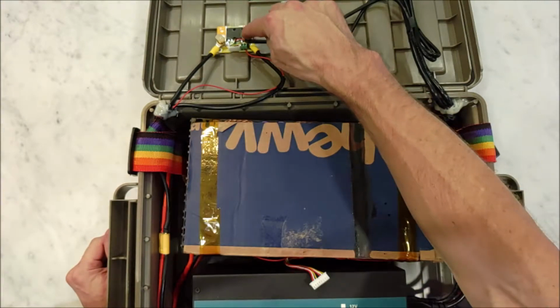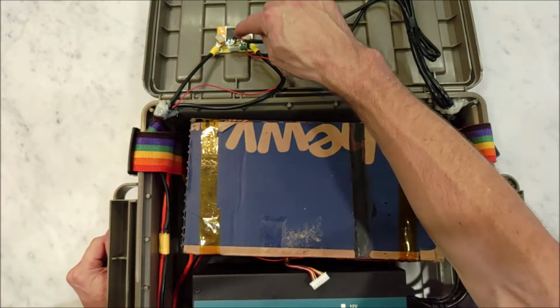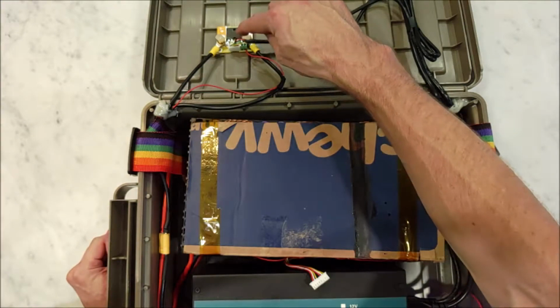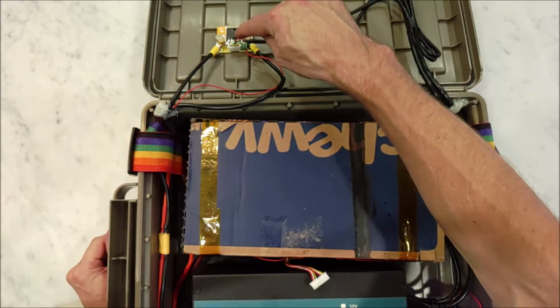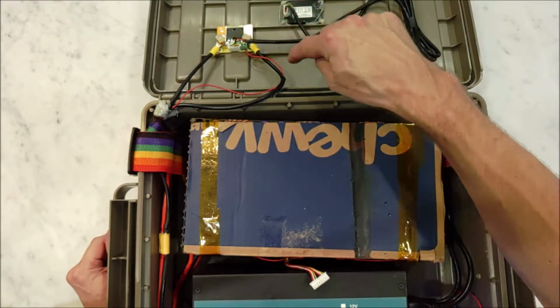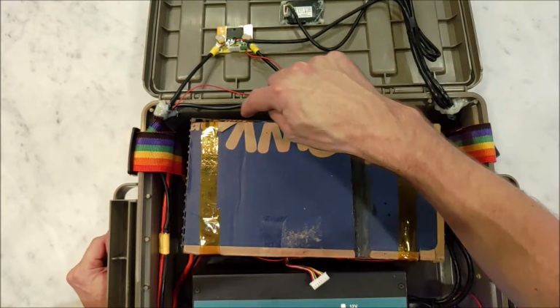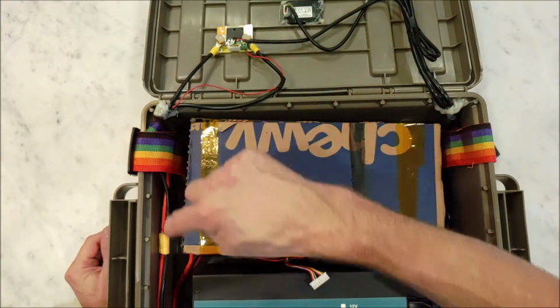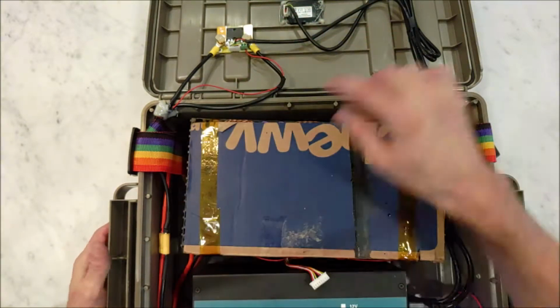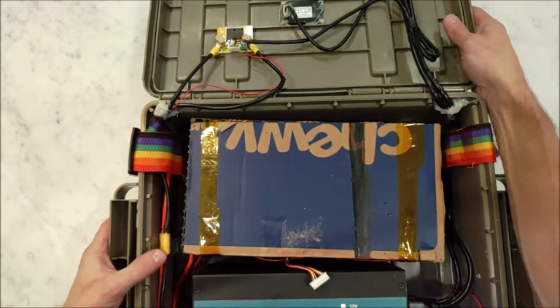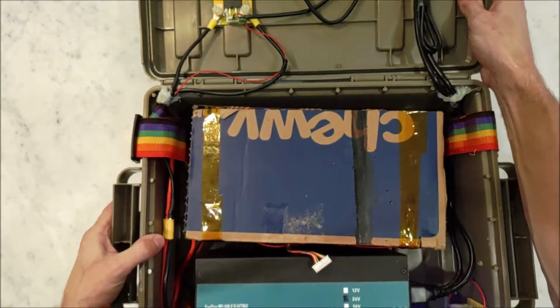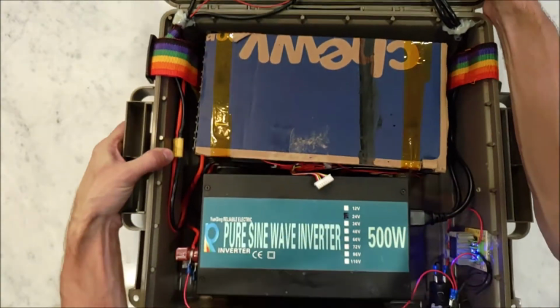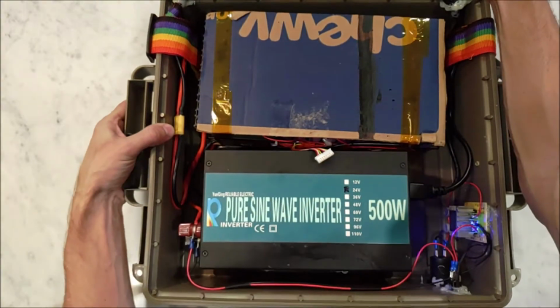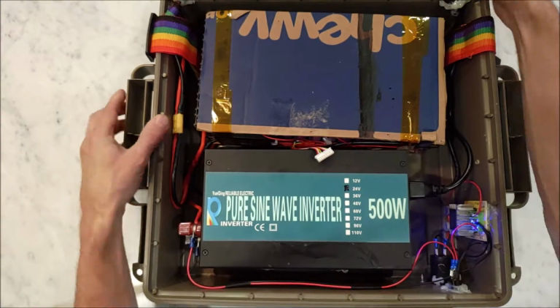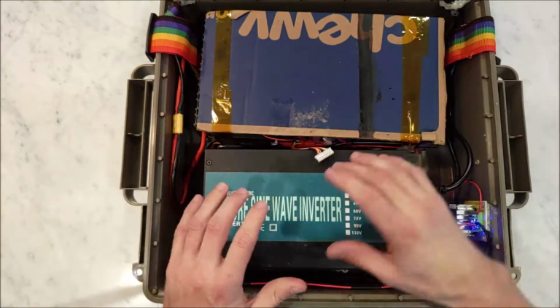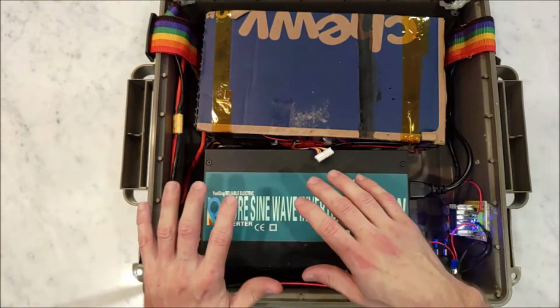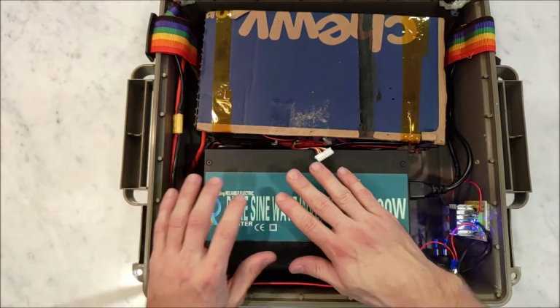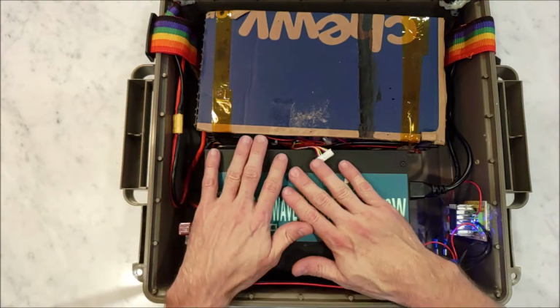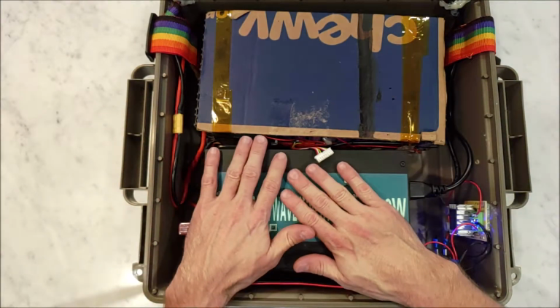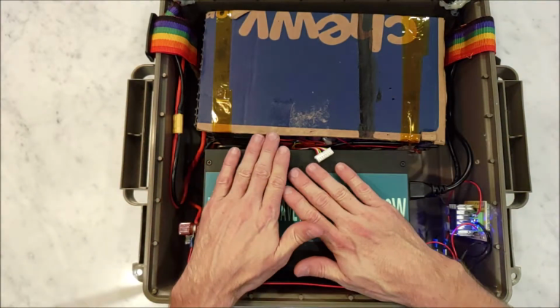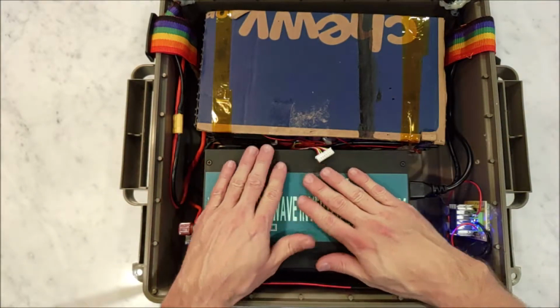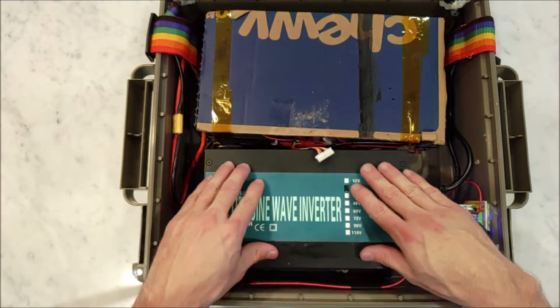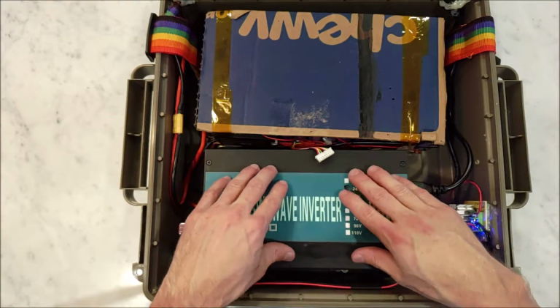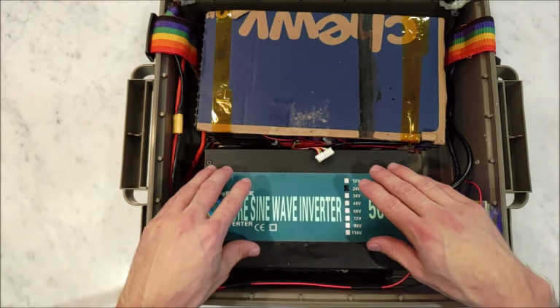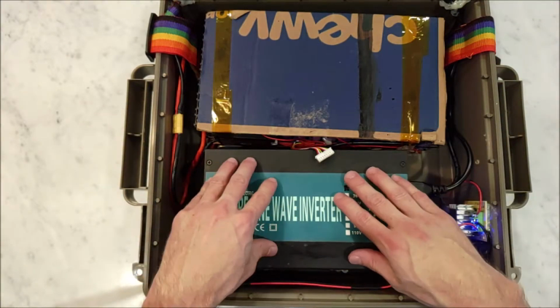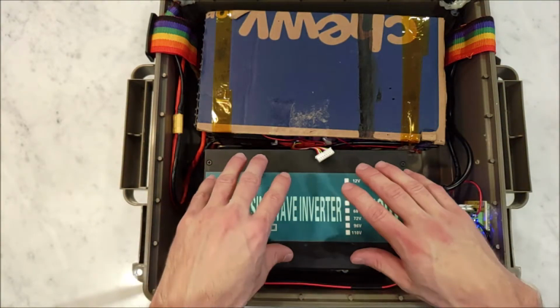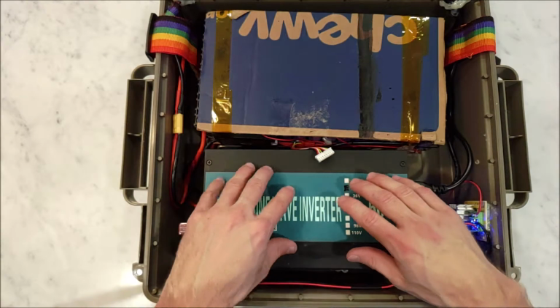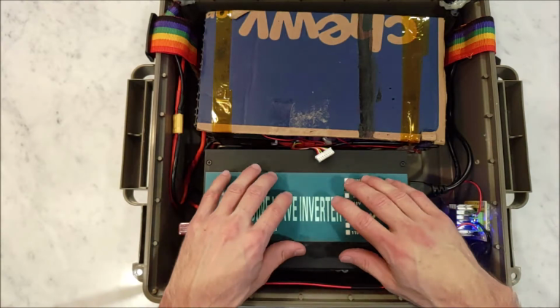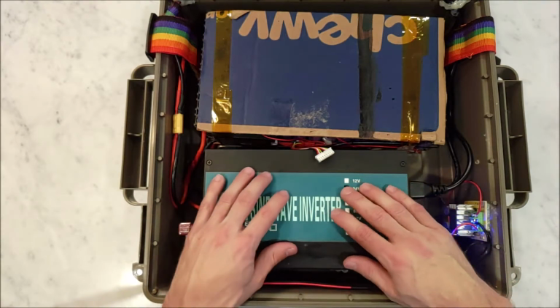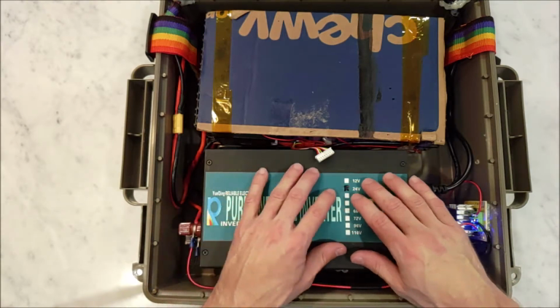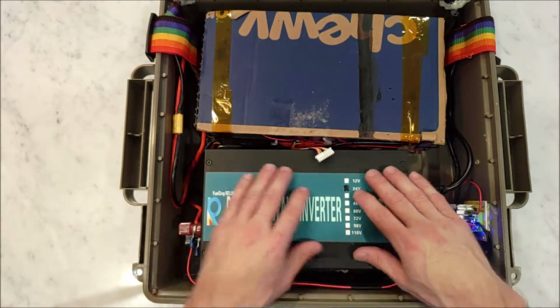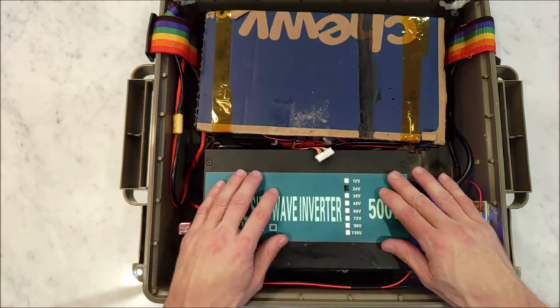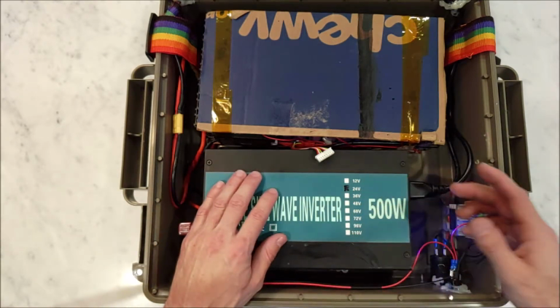So the battery voltage first runs into that, and then the voltage comes down and goes to the inverter itself. This is a 500-watt continuous, 1,000-watt peak pure sine wave inverter.